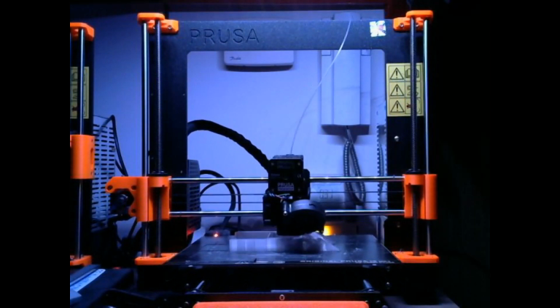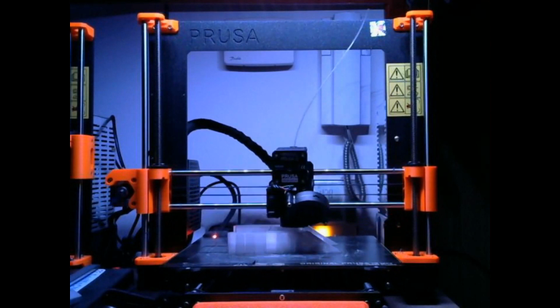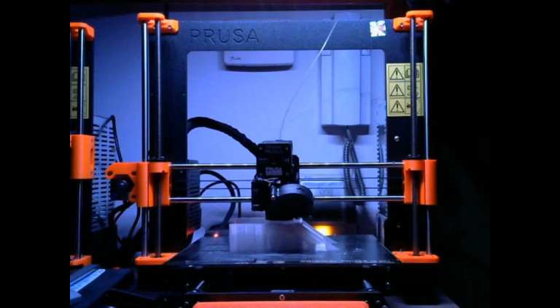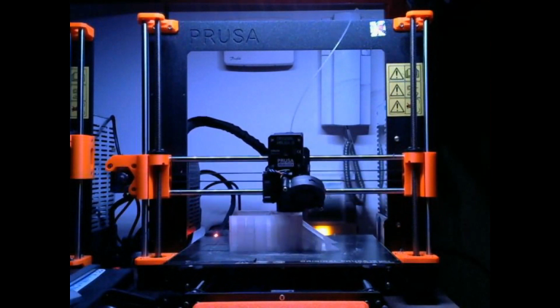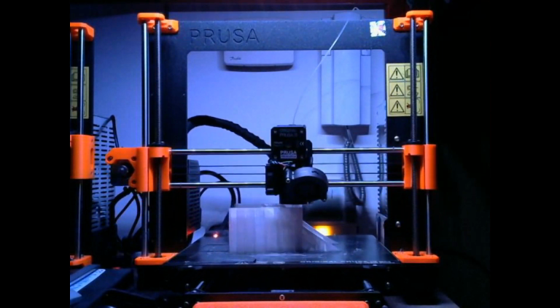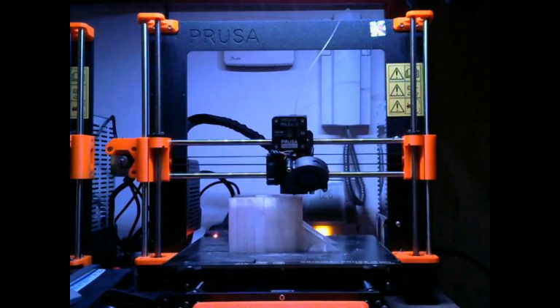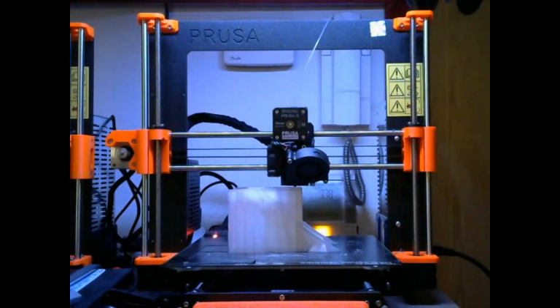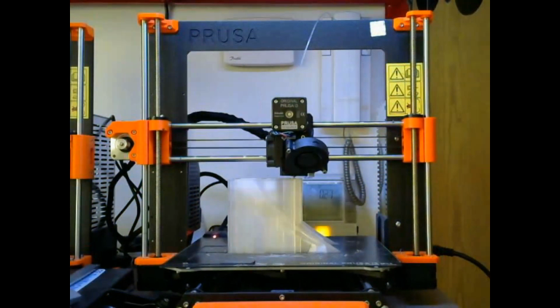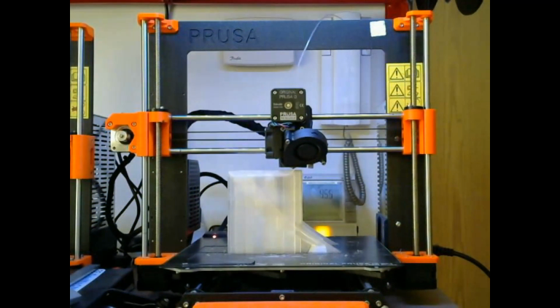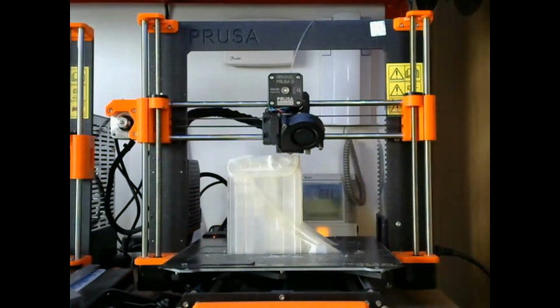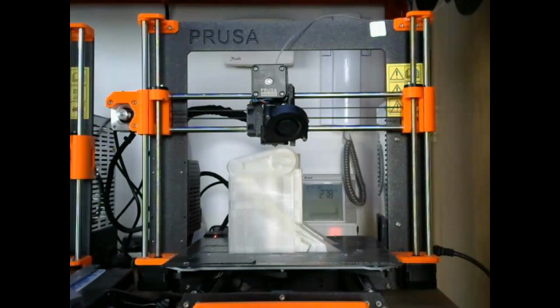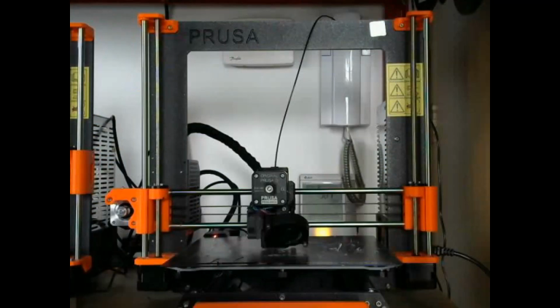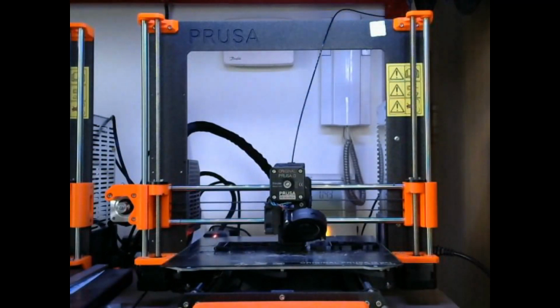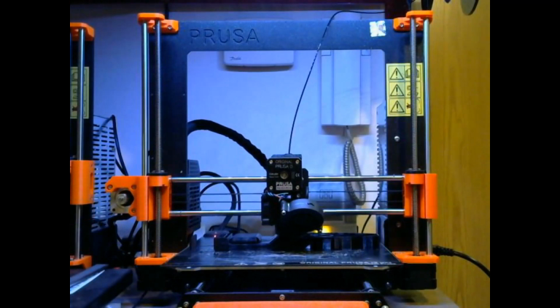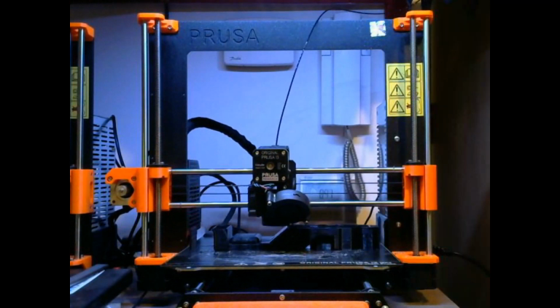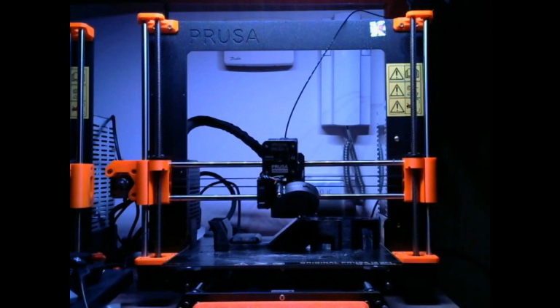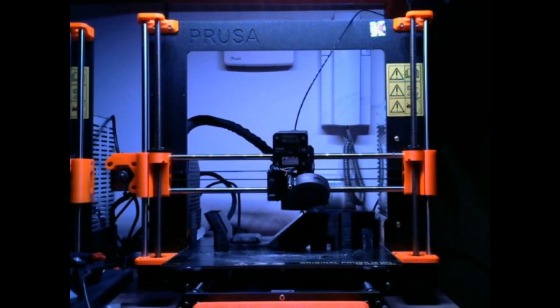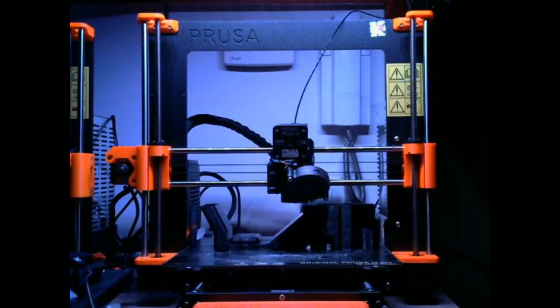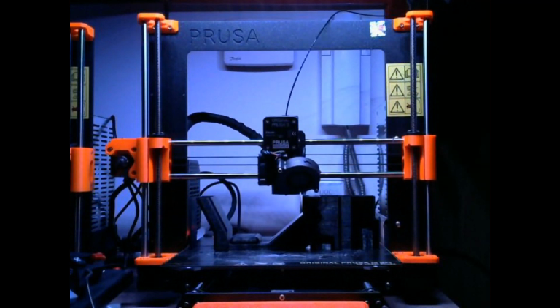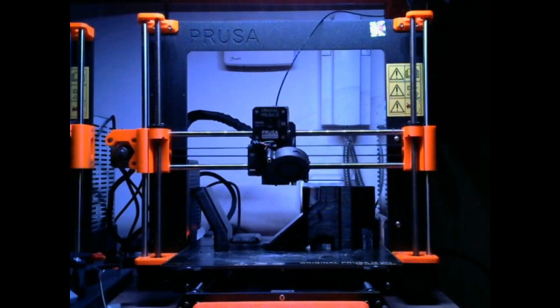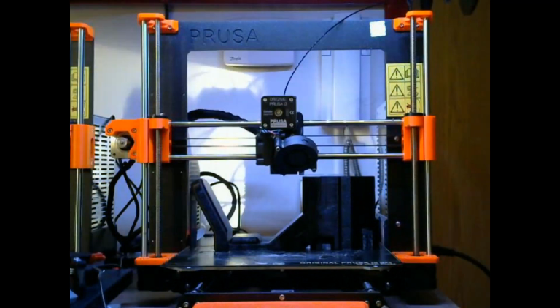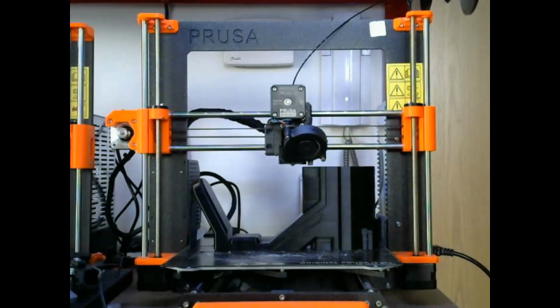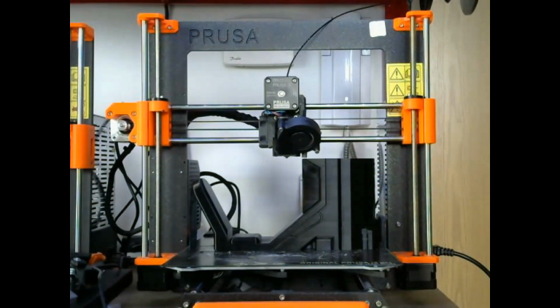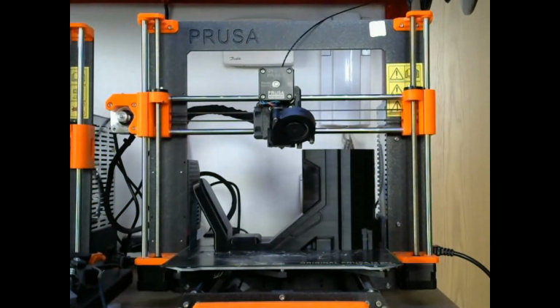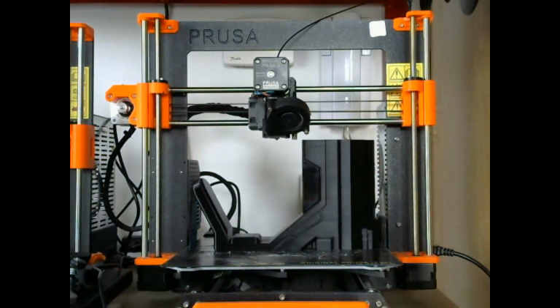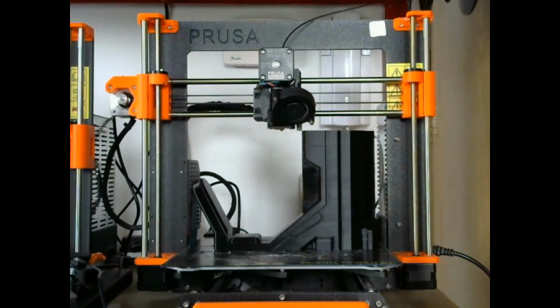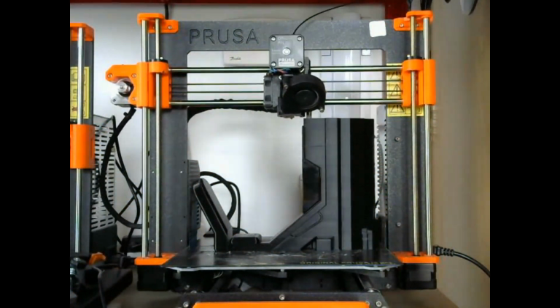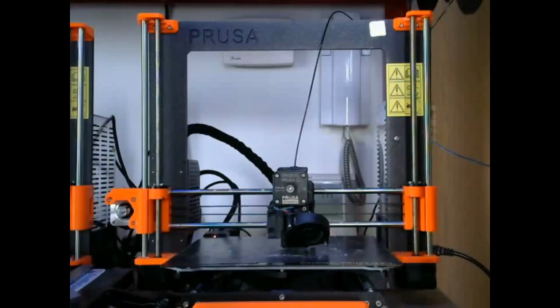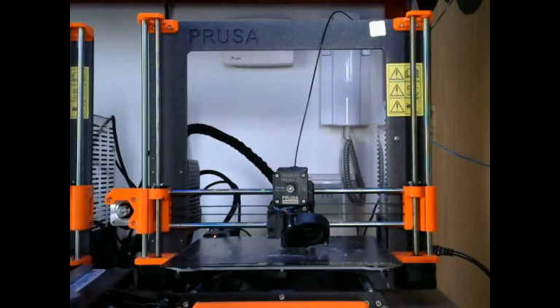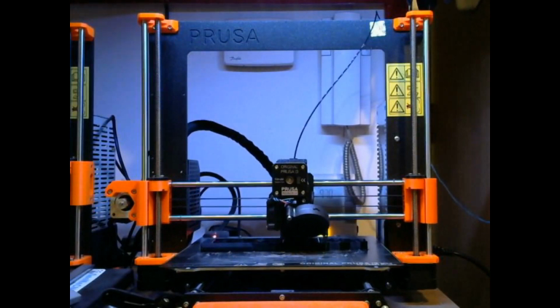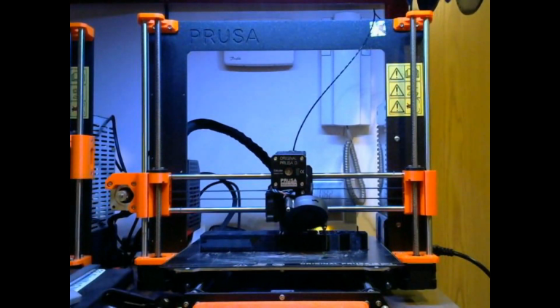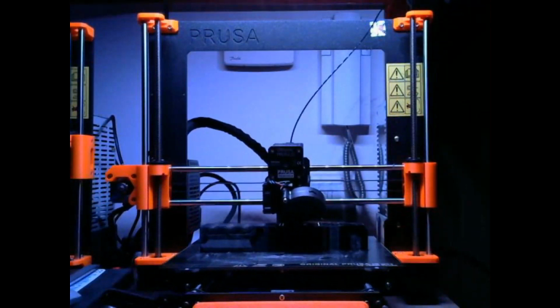Once that was done, we jumped into printing. Everything was printed on the Prusa MK3S using a variety of different RigidInk PLA plastics that I still had lying around.